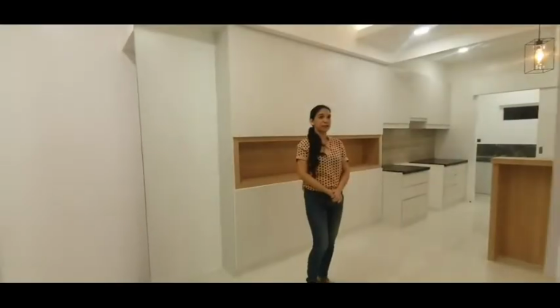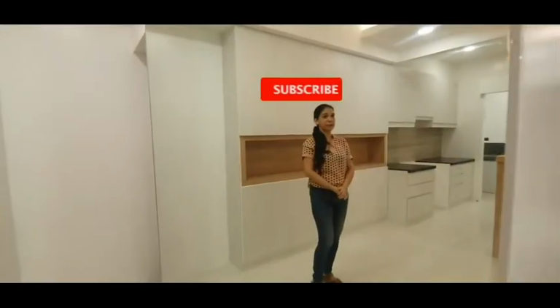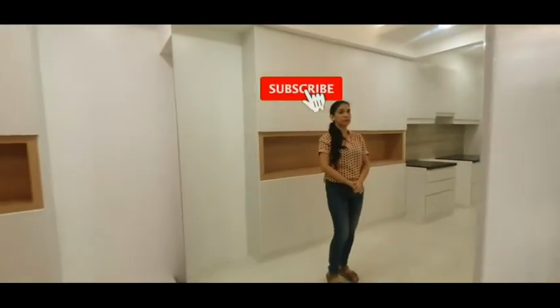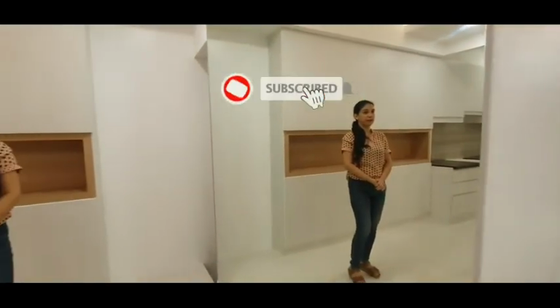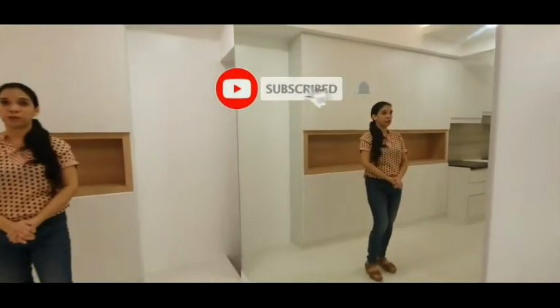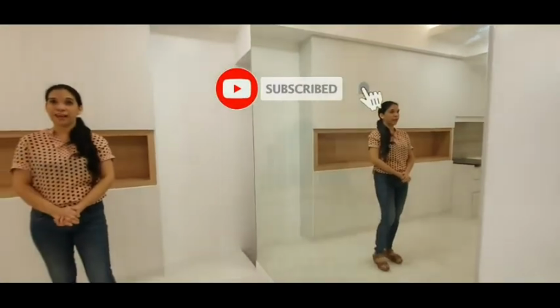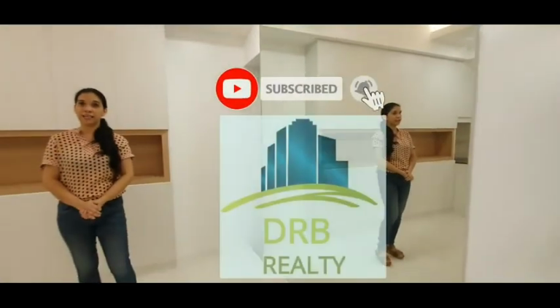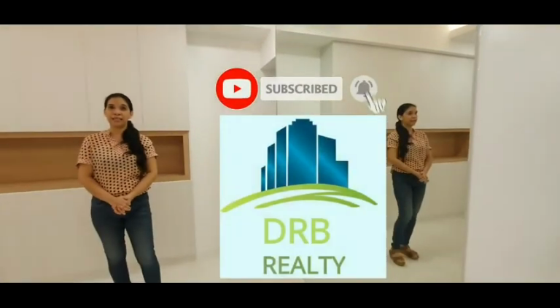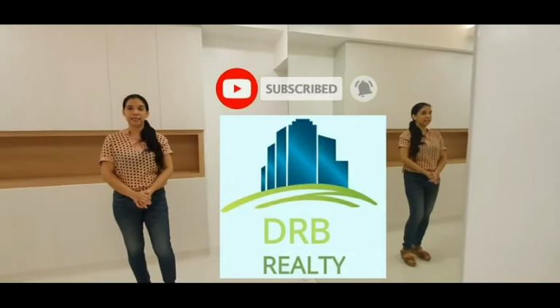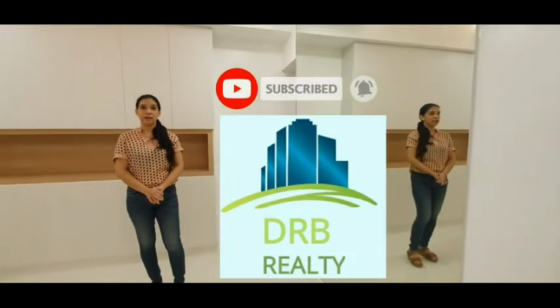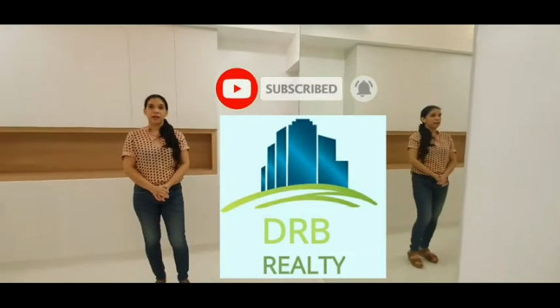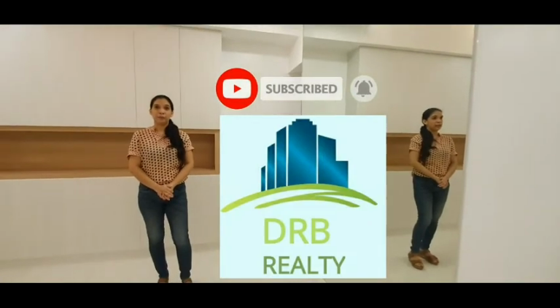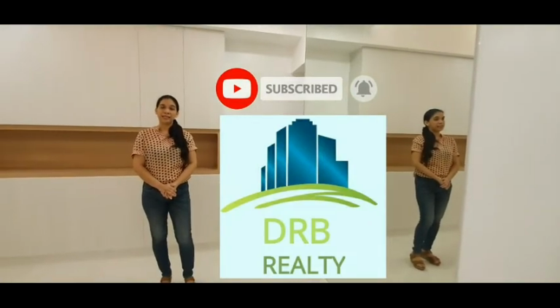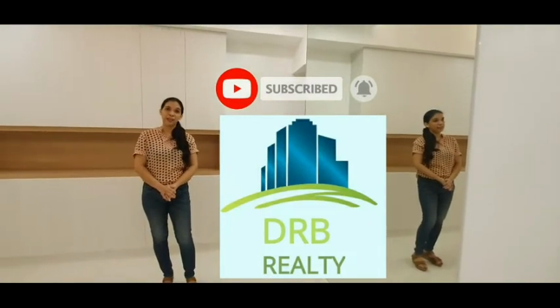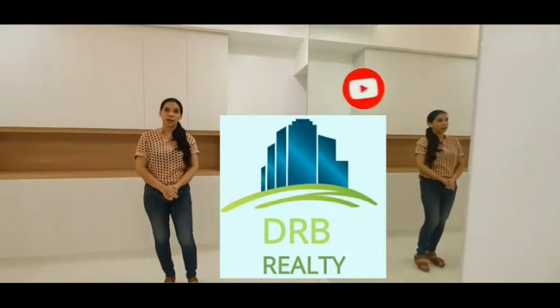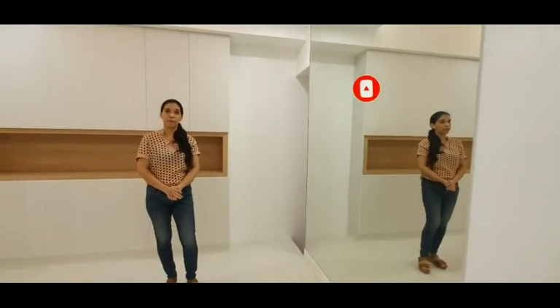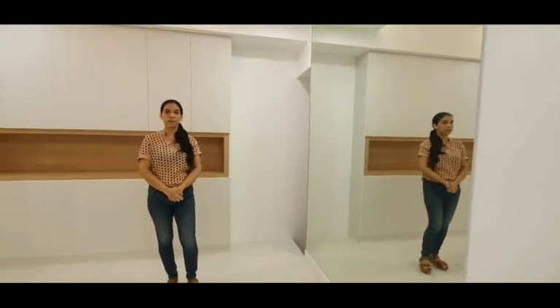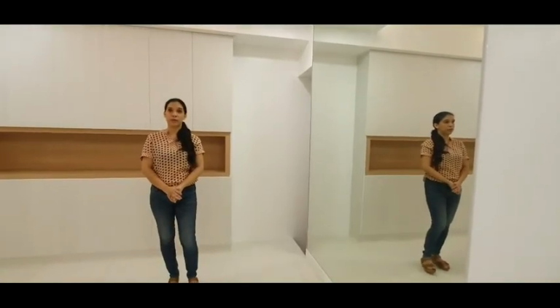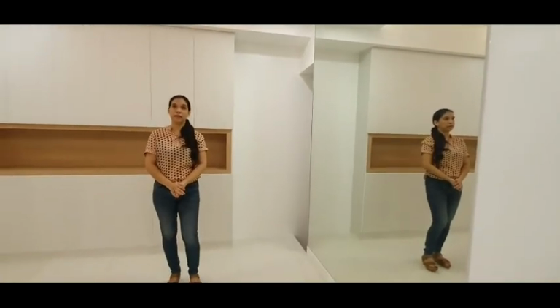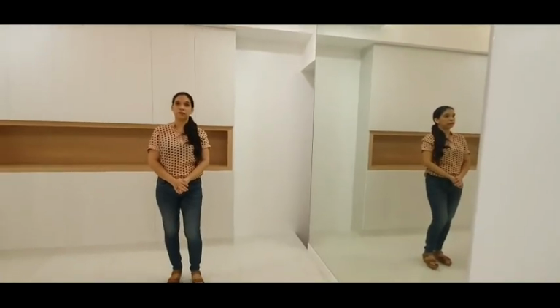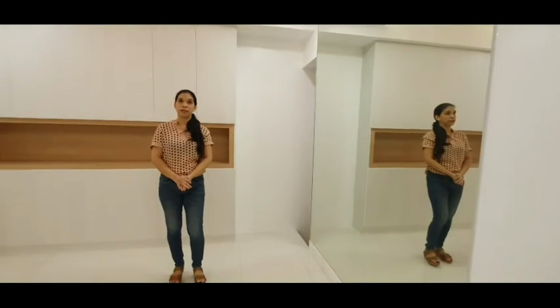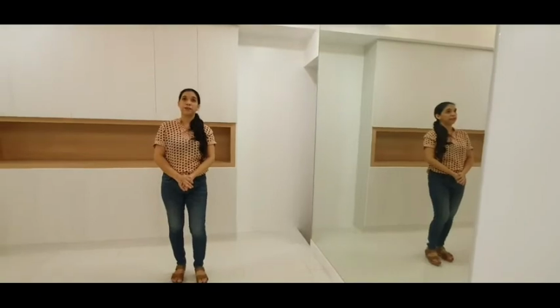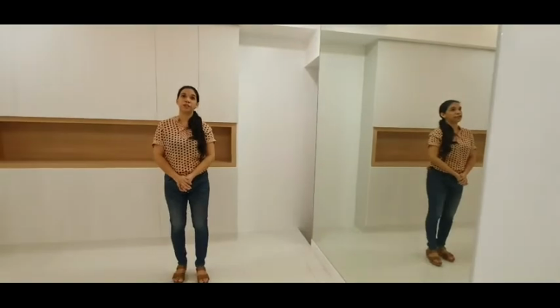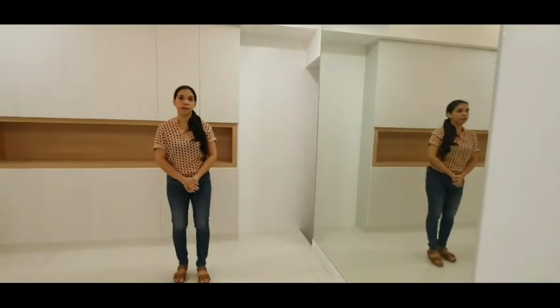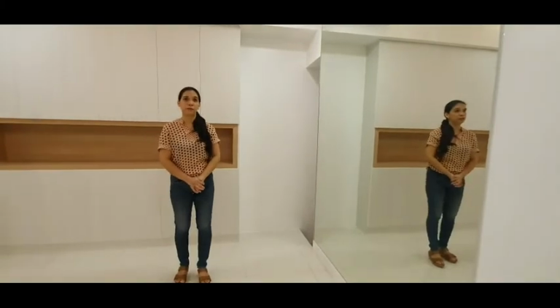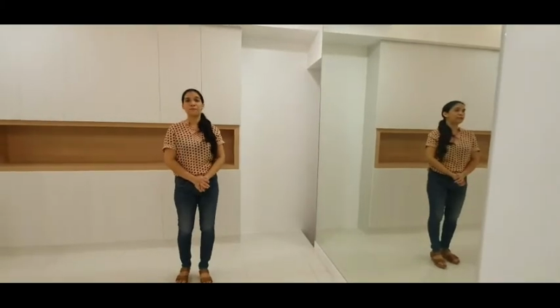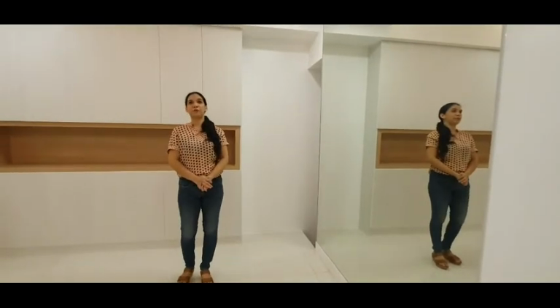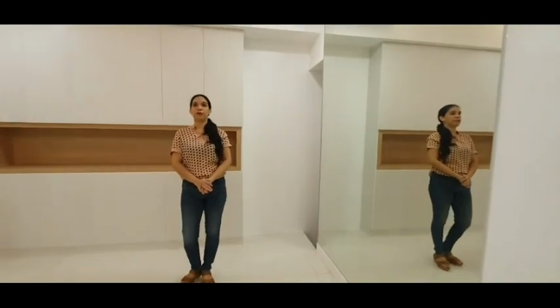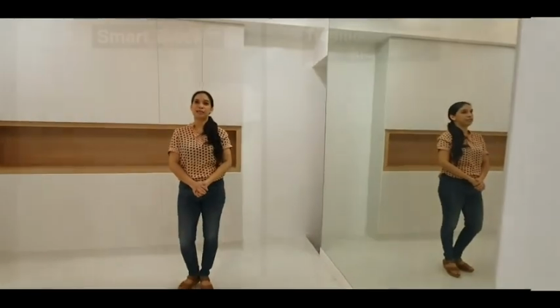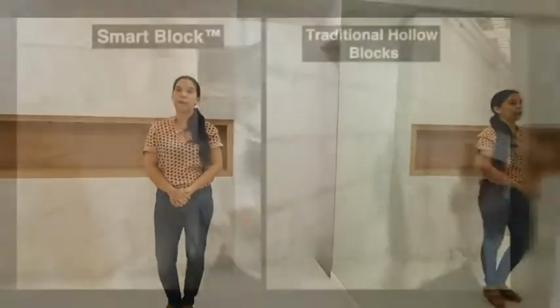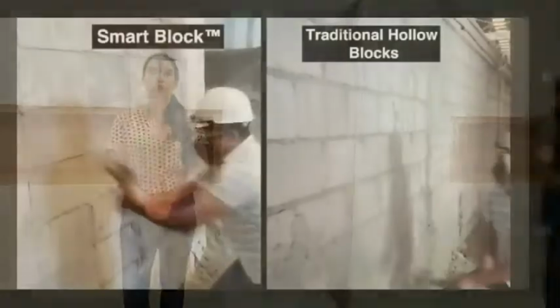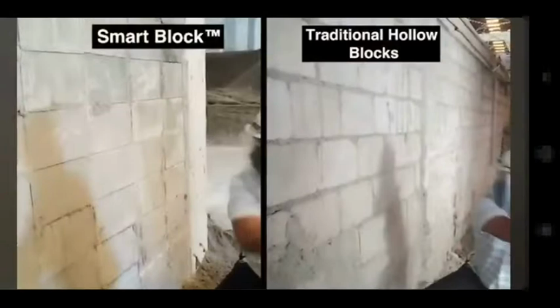By the way guys, don't forget to subscribe to our channel. Please like and share this video, and hit the notification bell. Thank you.